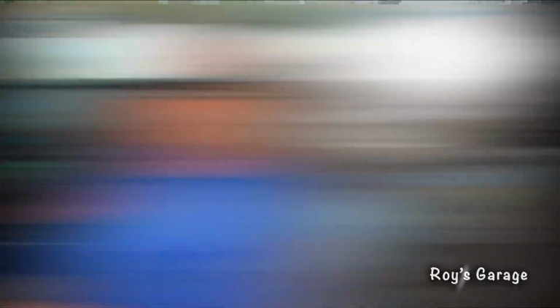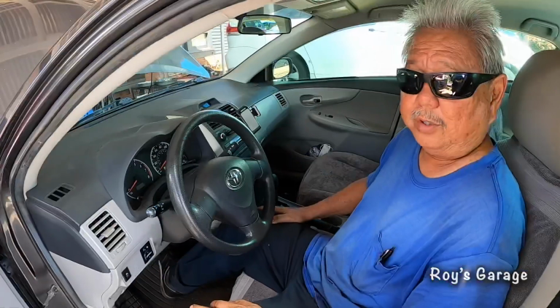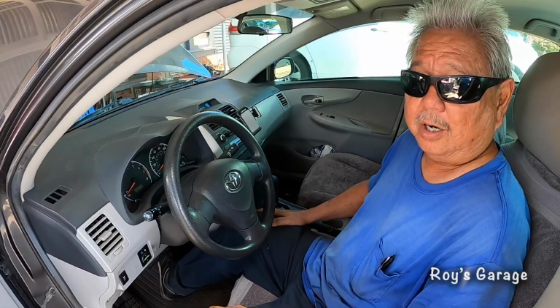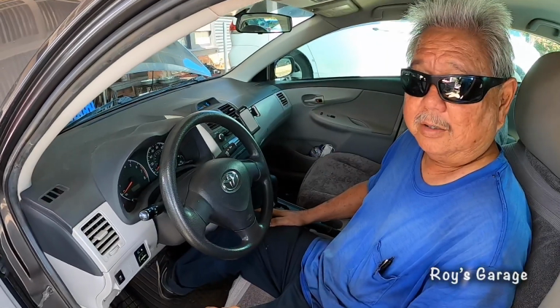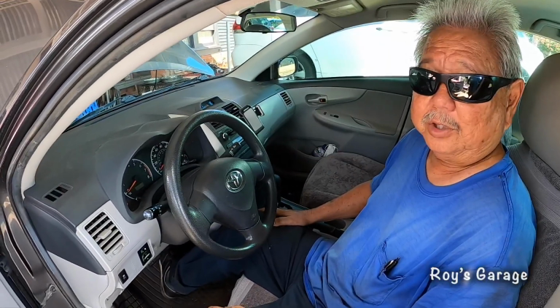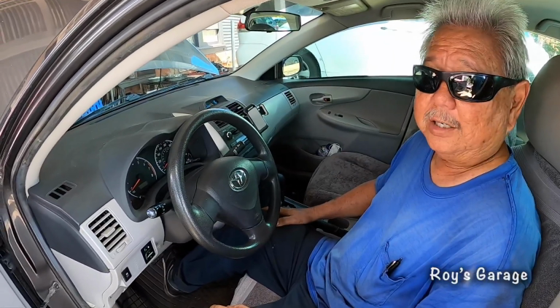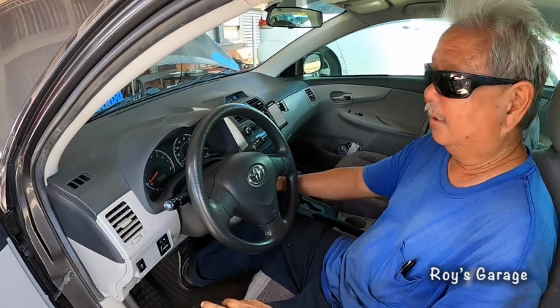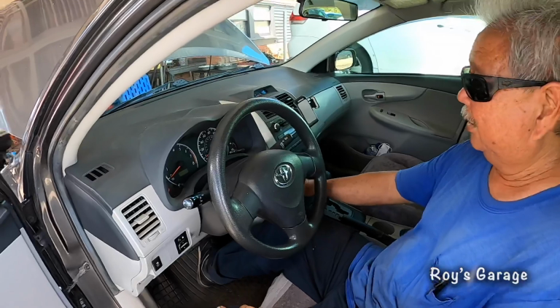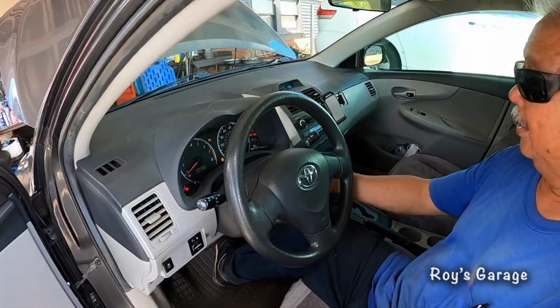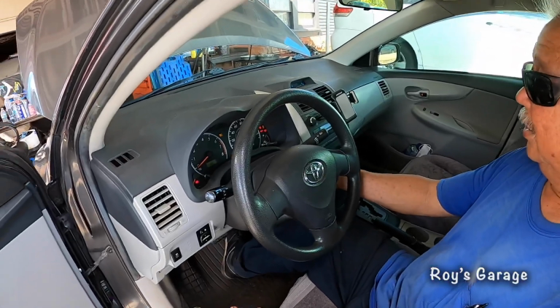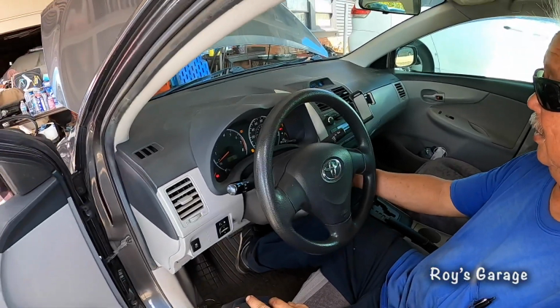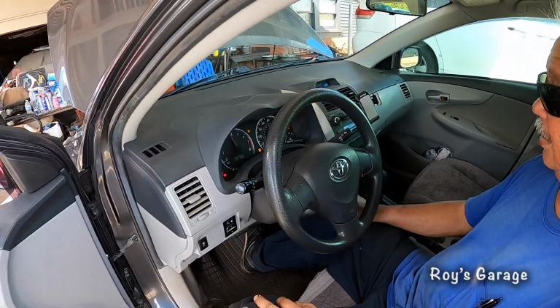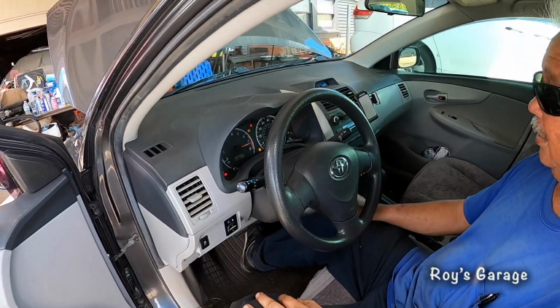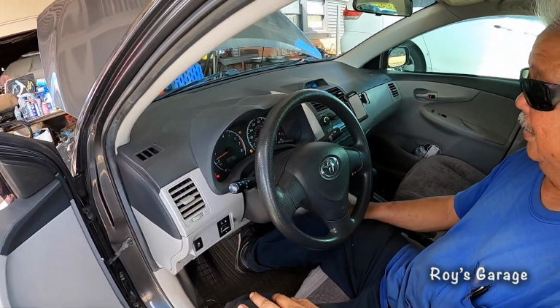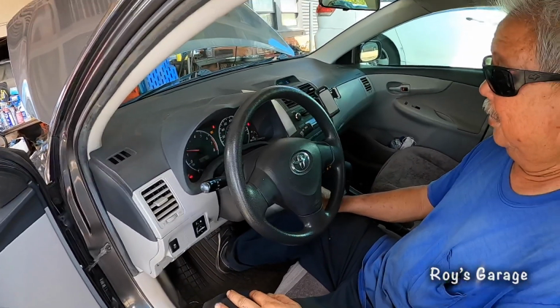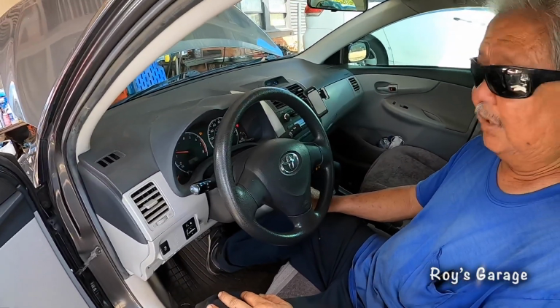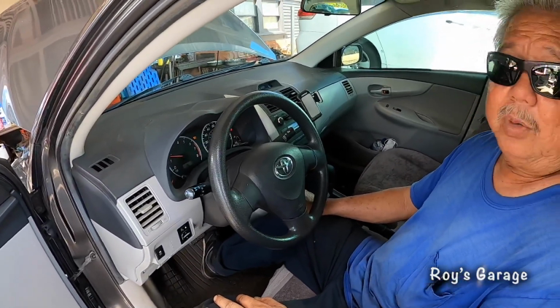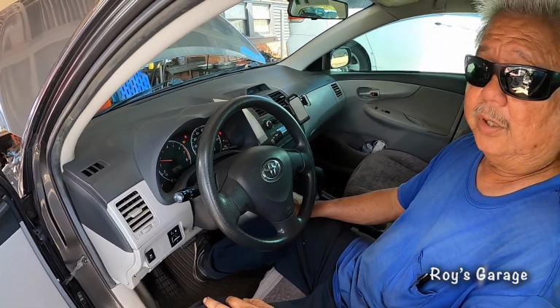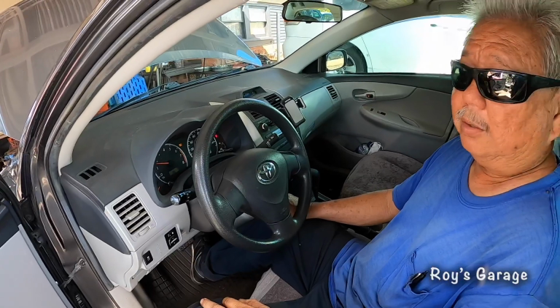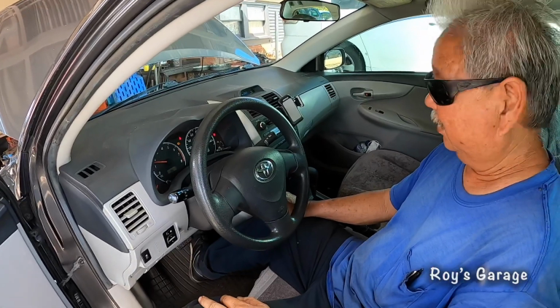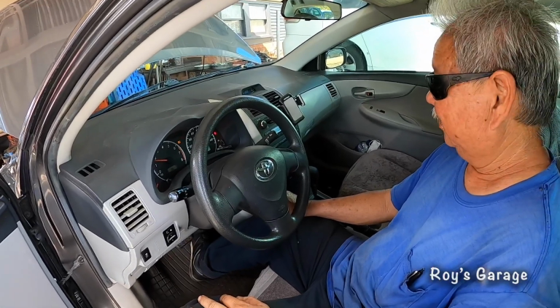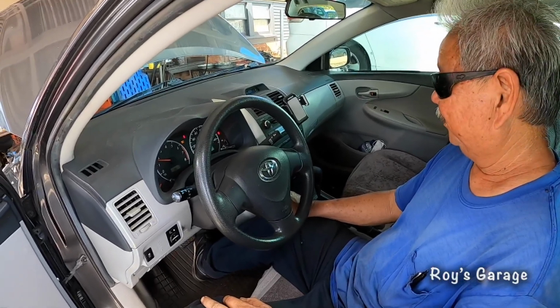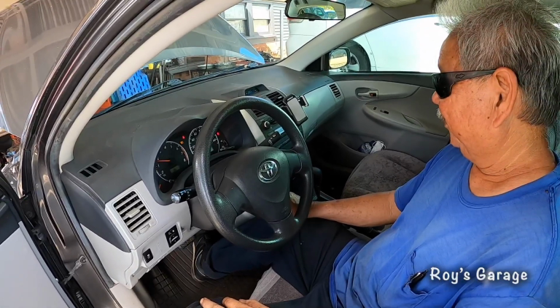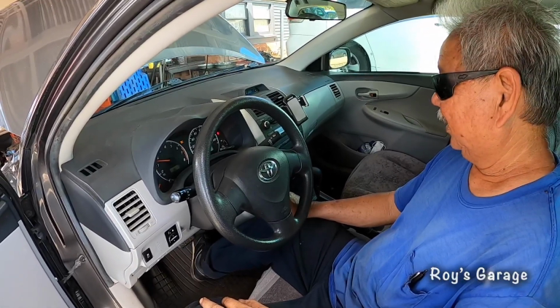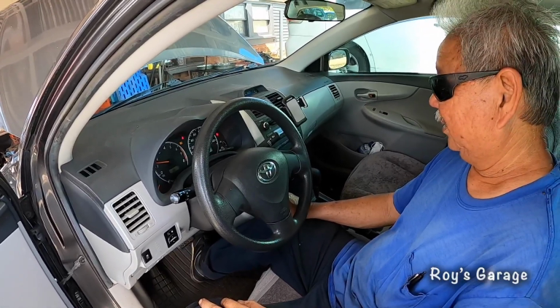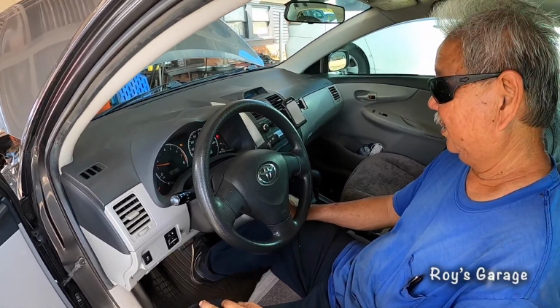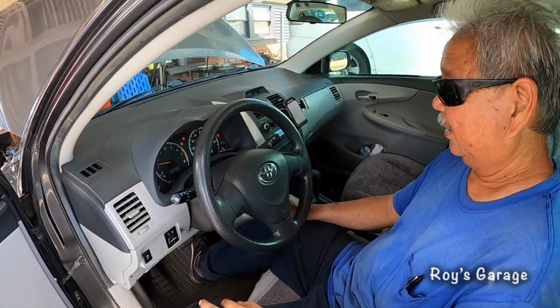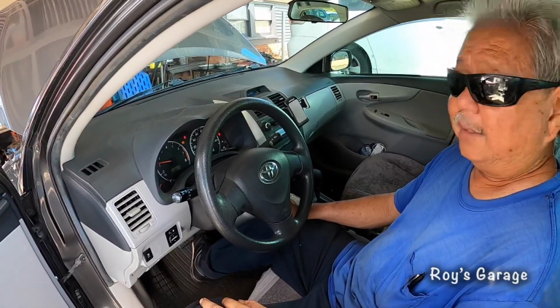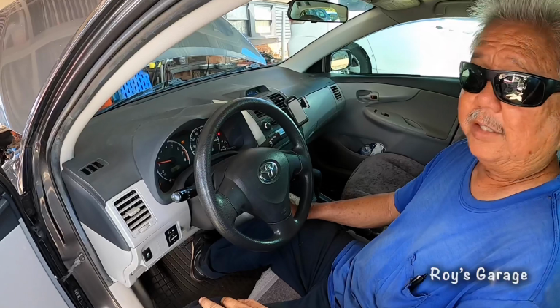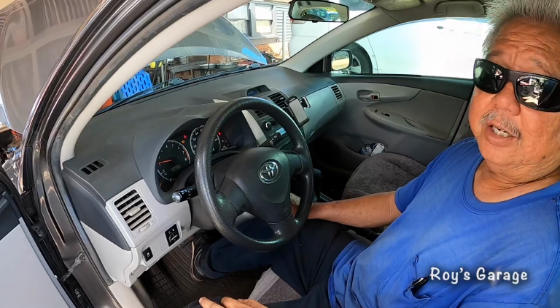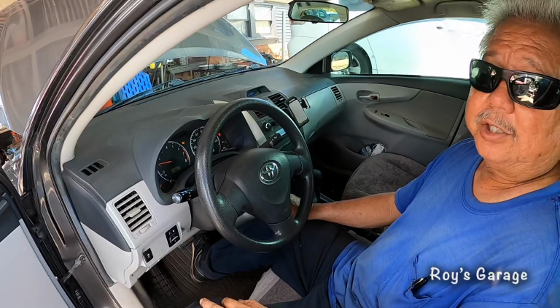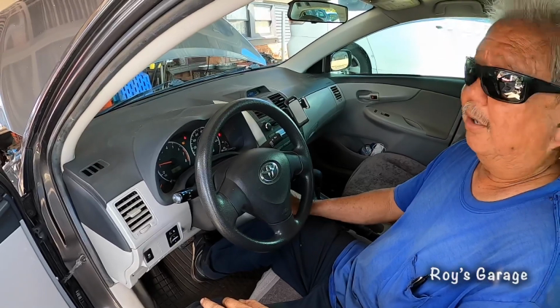So I lowered the car. Now I'm going to start it up. We're going to let it run for a little while. Yeah, that's good enough — you can shut it off.